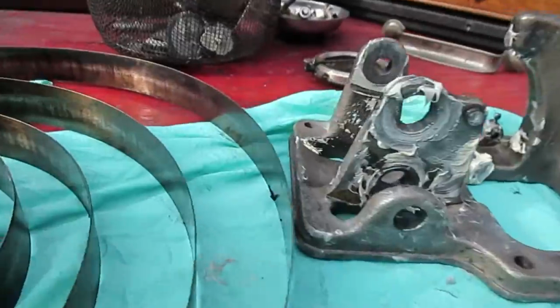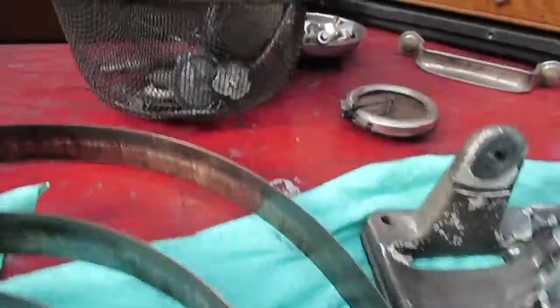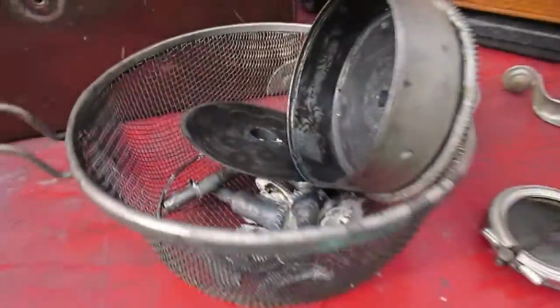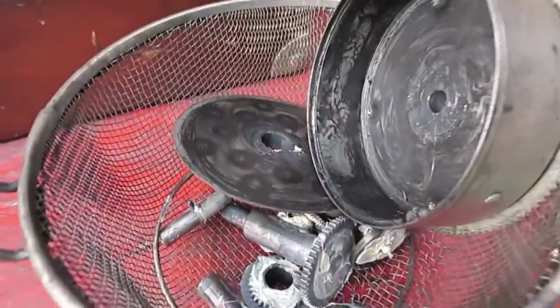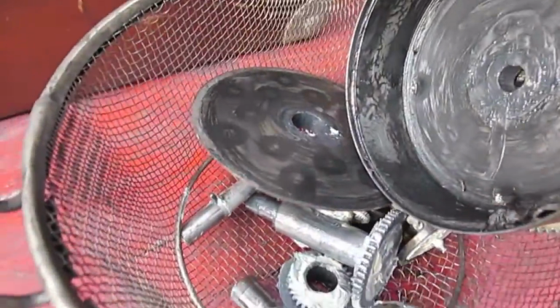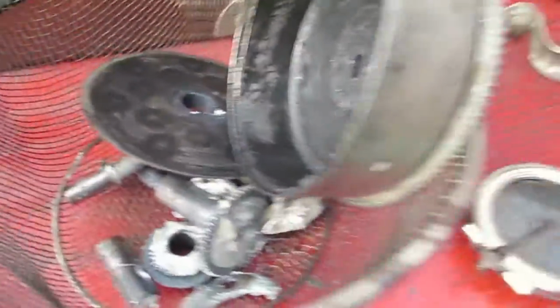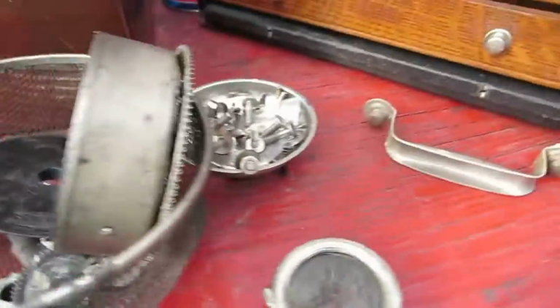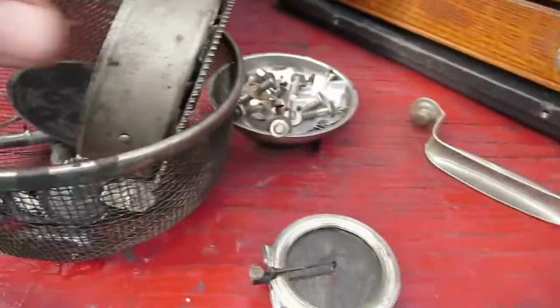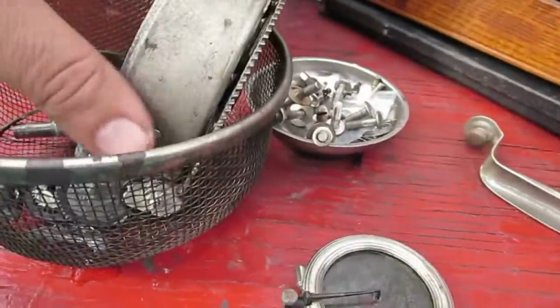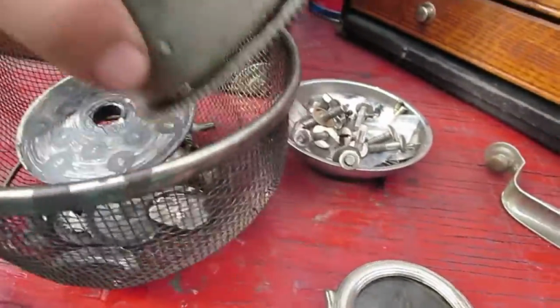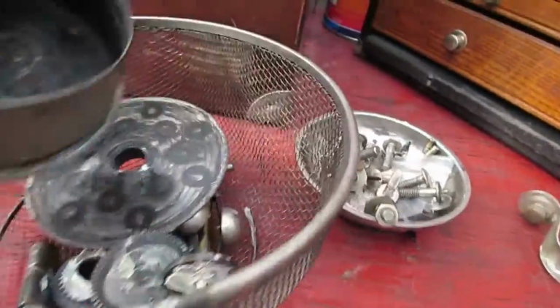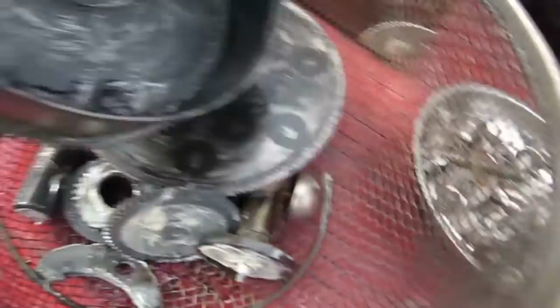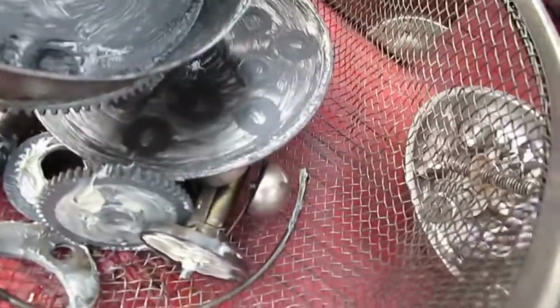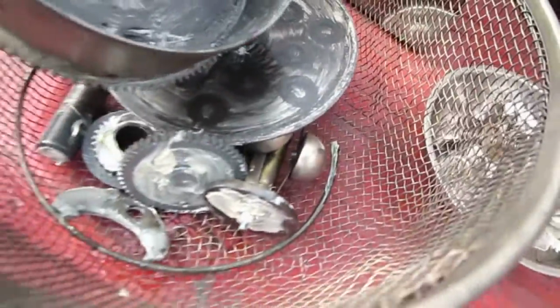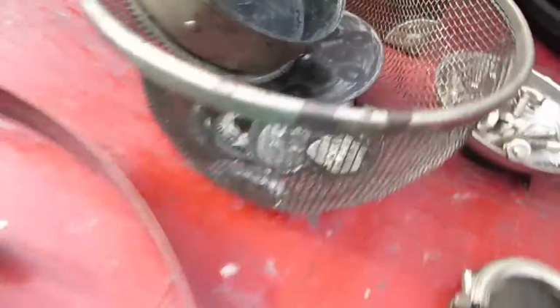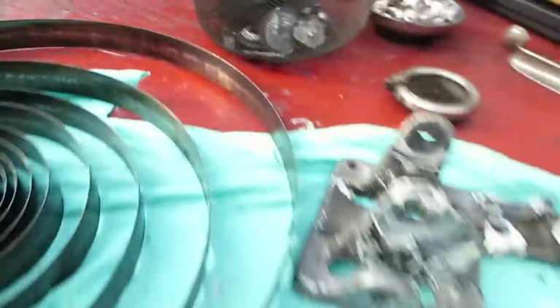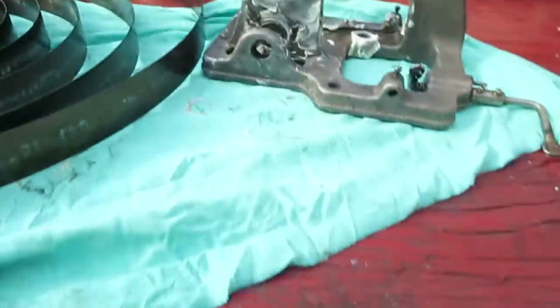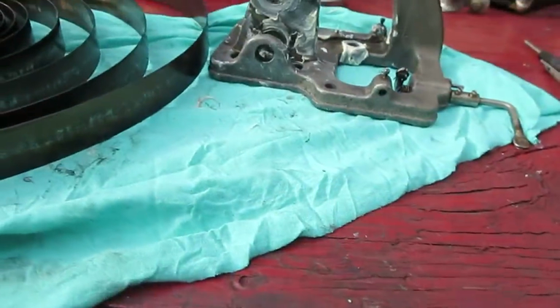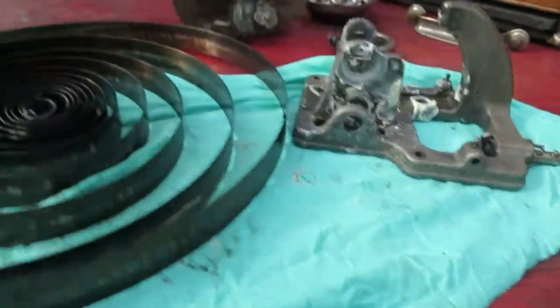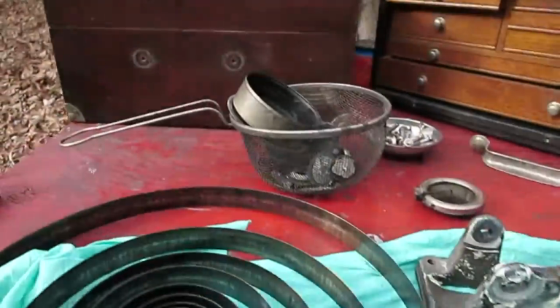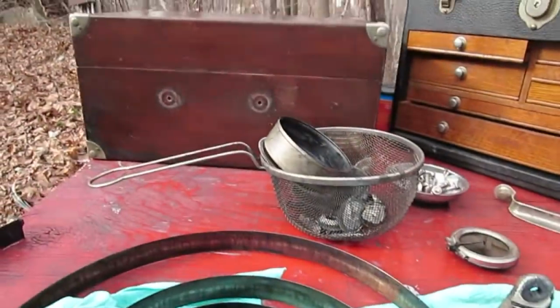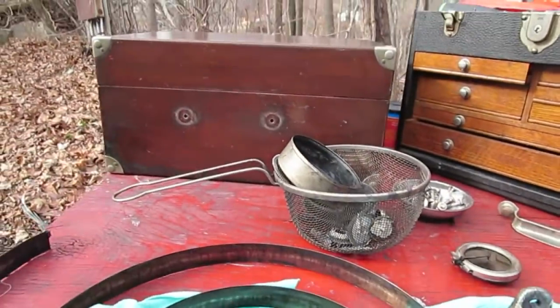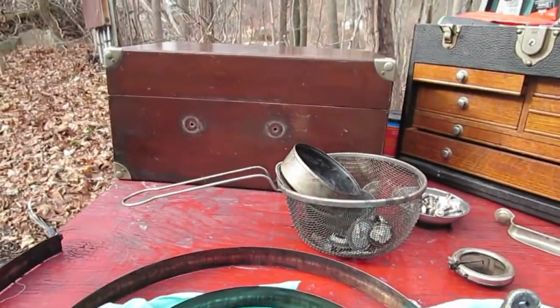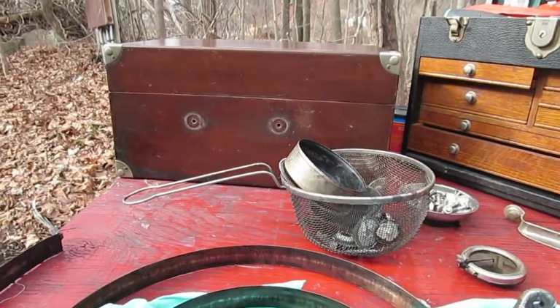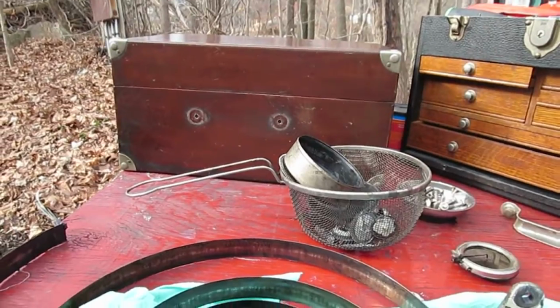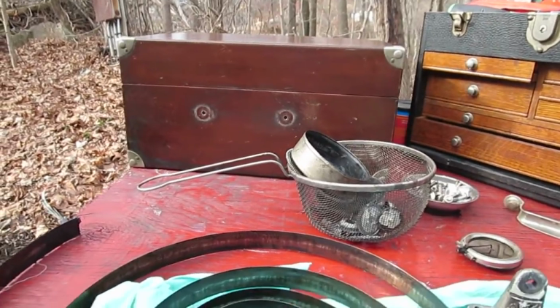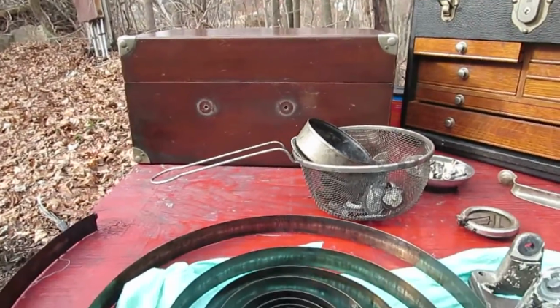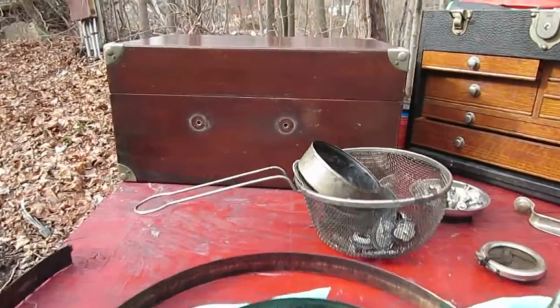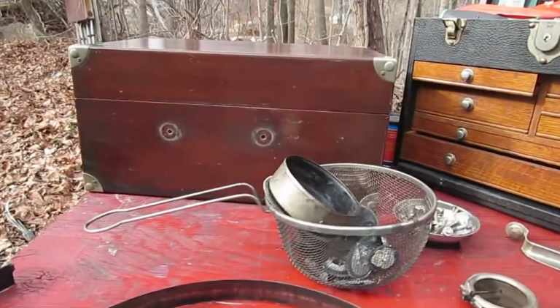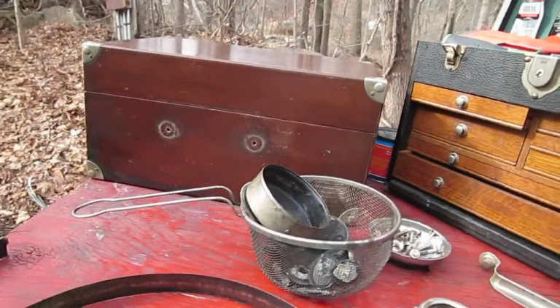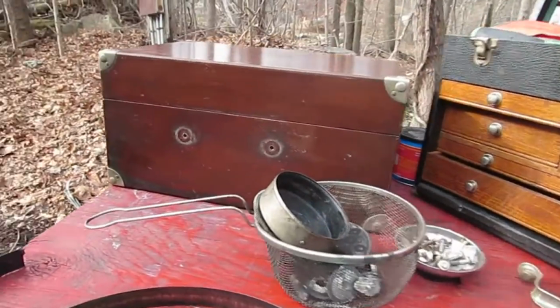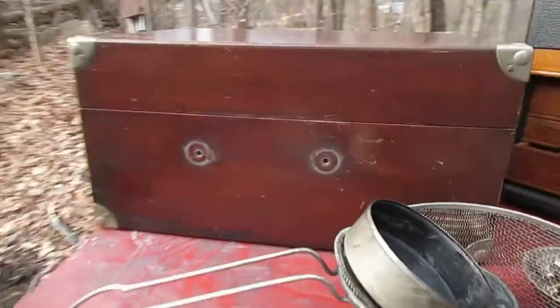I like to rebuild the governors — there it is down there — that's going to get new springs. This is a very early Victor Victrola 50, it's a 17,000 series, which I think makes it early 1921.